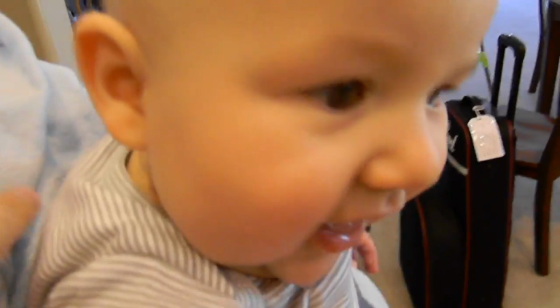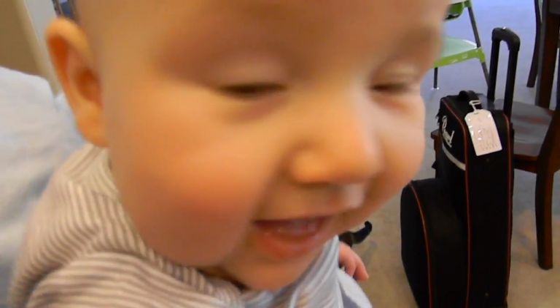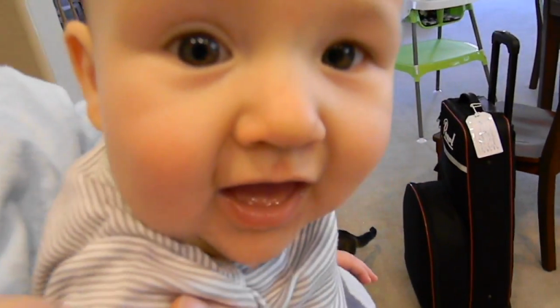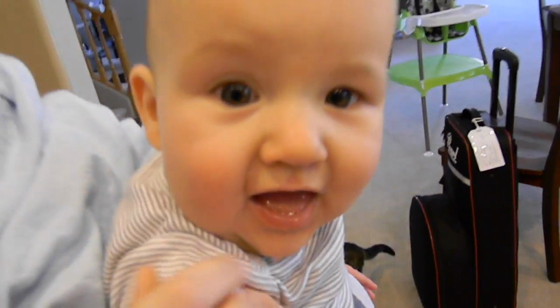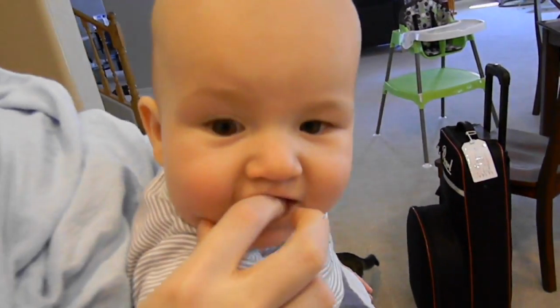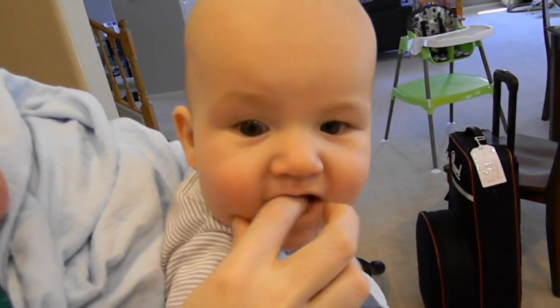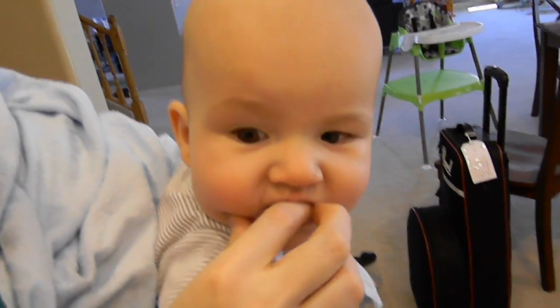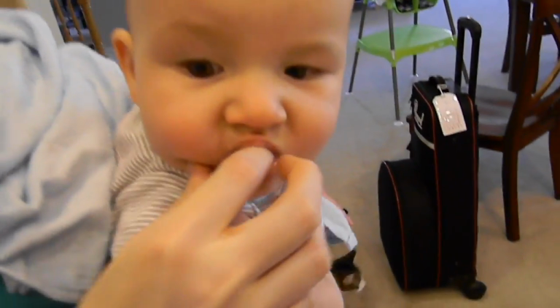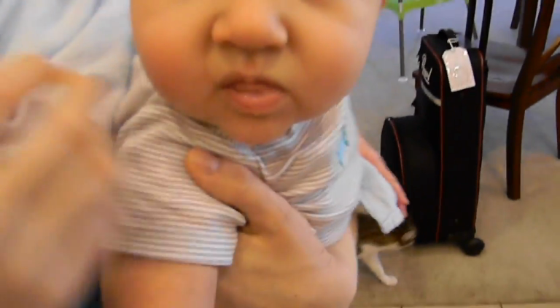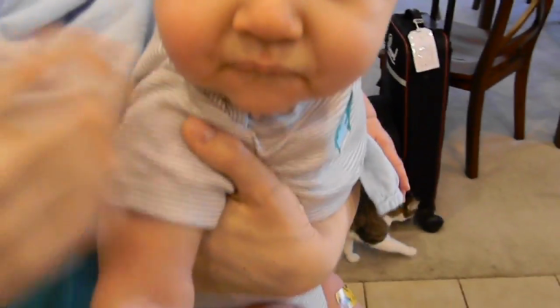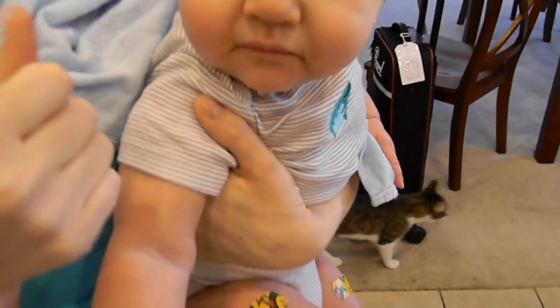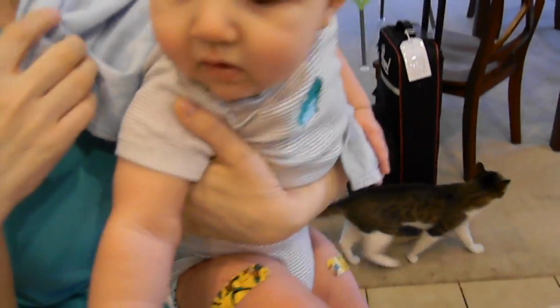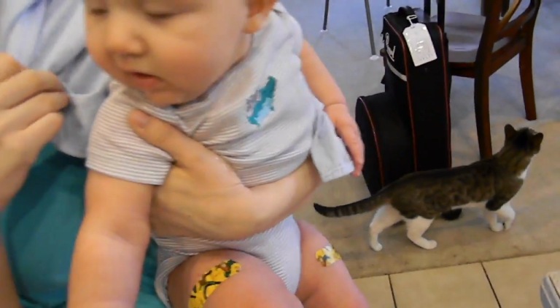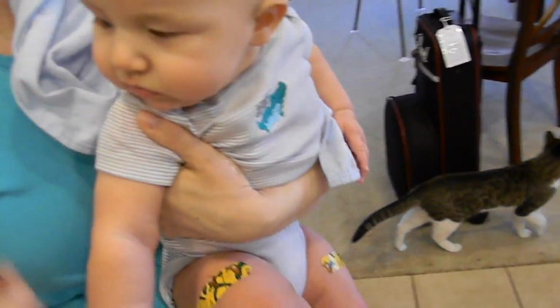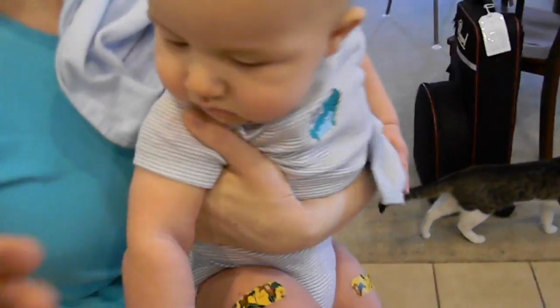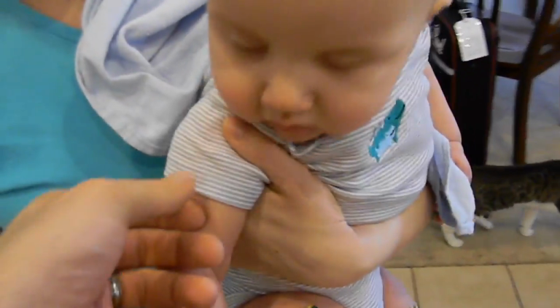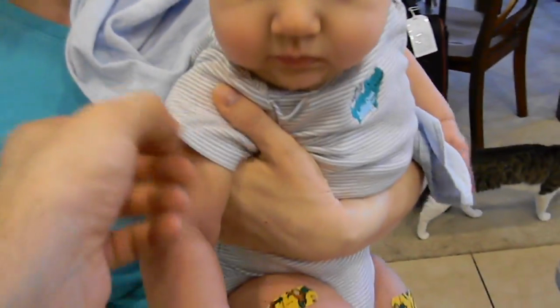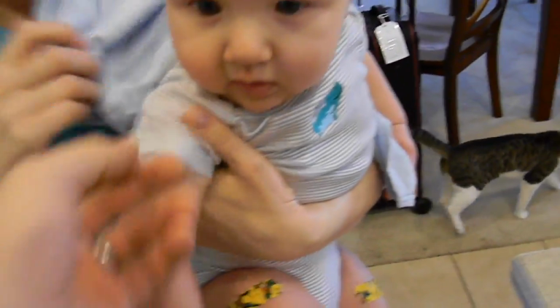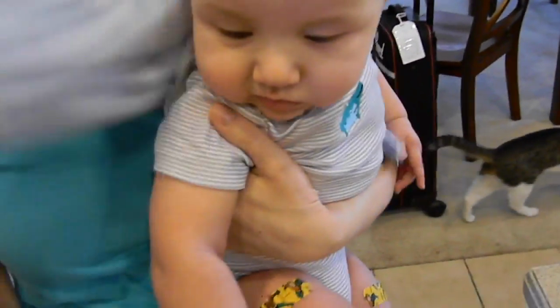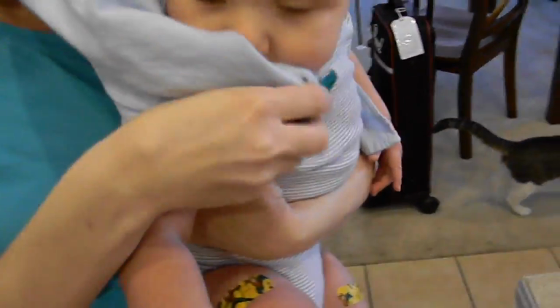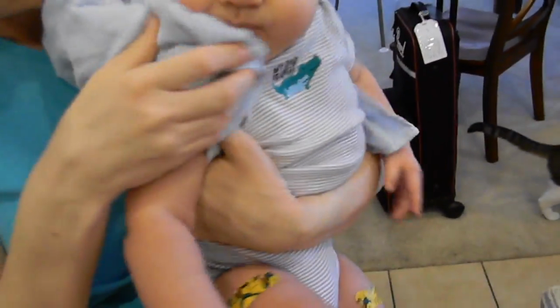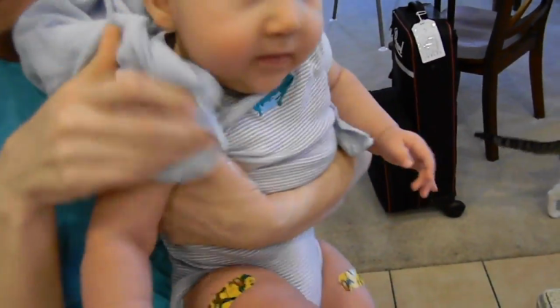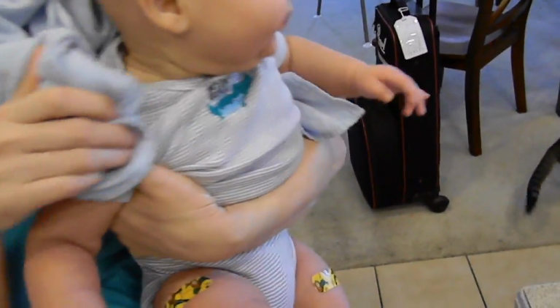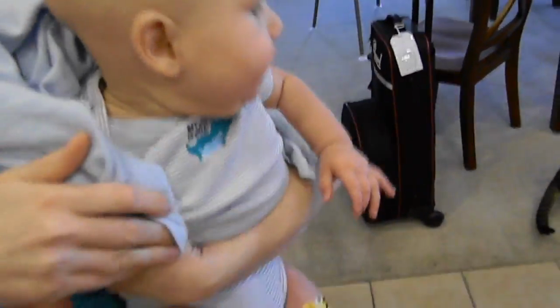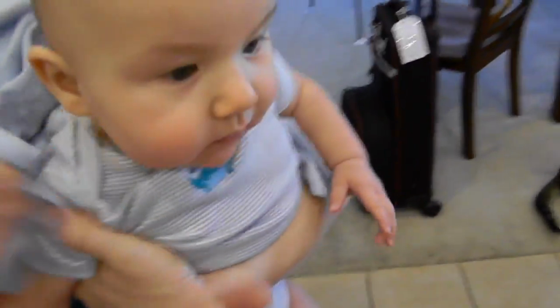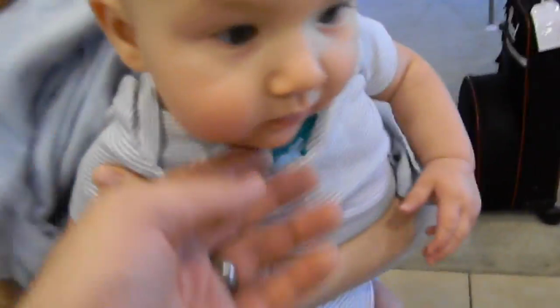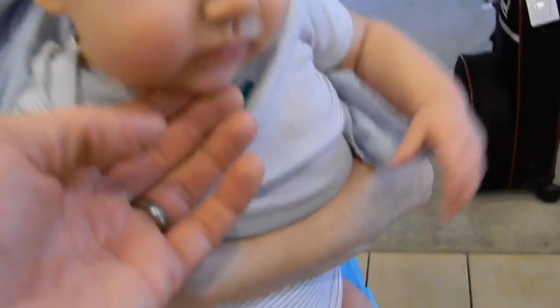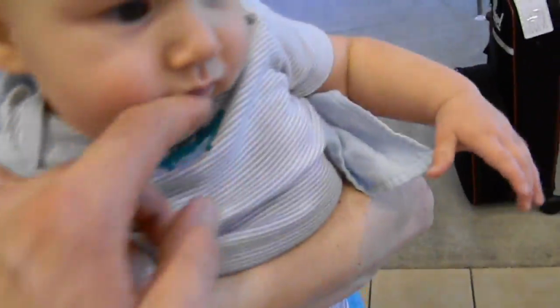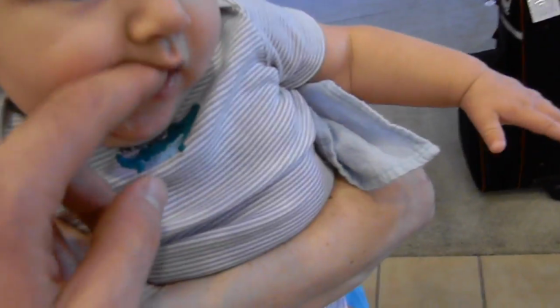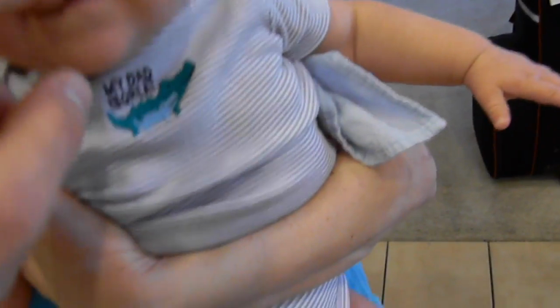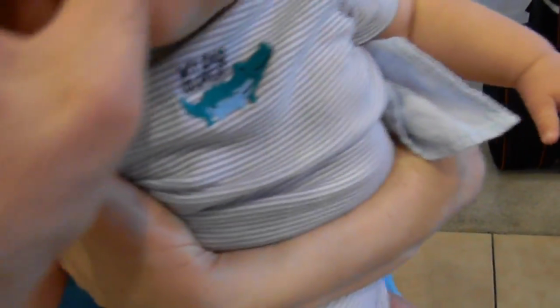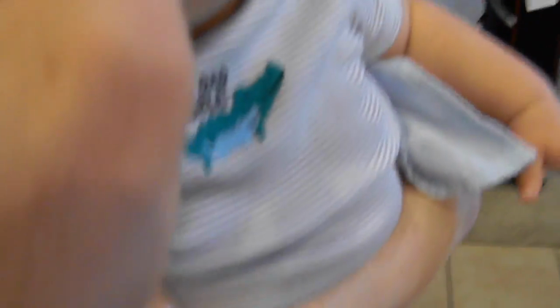He does have a tooth that's starting to come in. Oh, he does? It's supposed to come in. I don't feel it, but you can kind of see it. The doctor mentioned it. Let me see that tooth, dude.